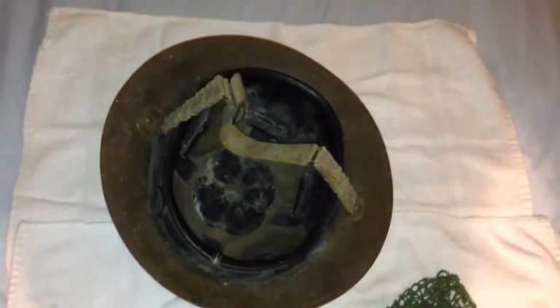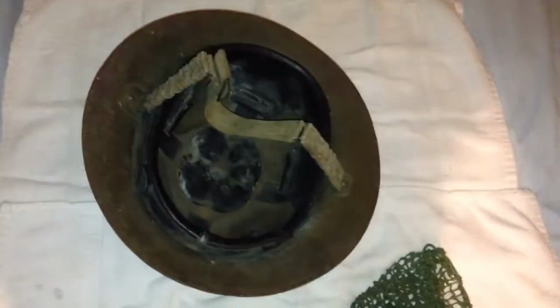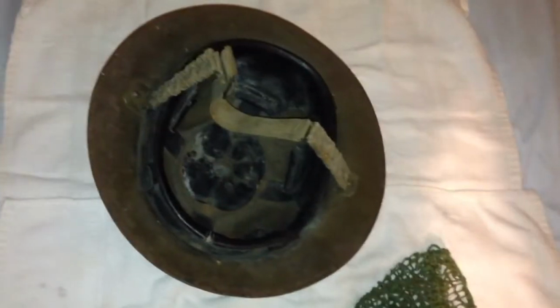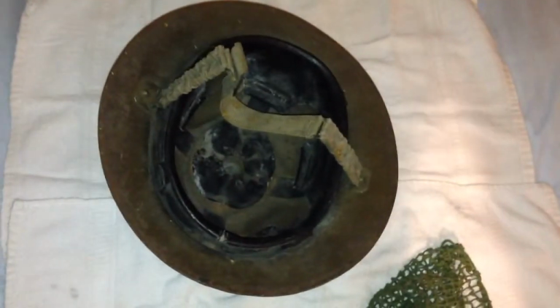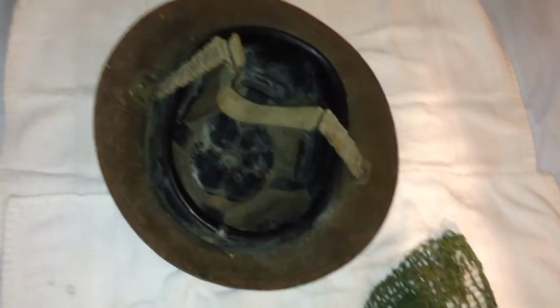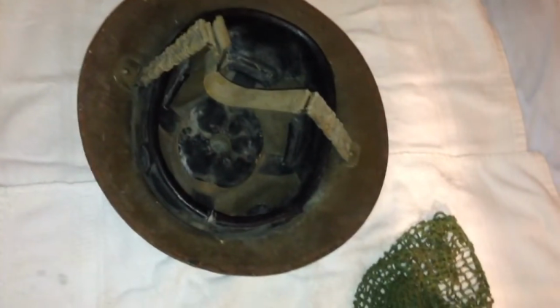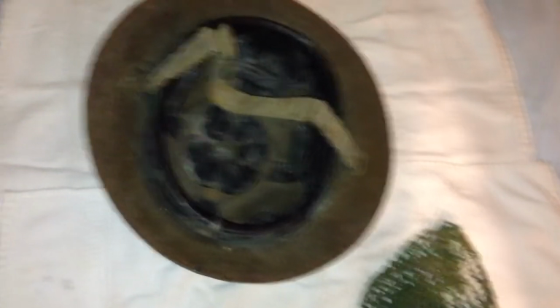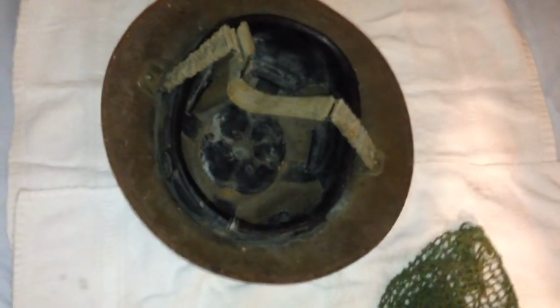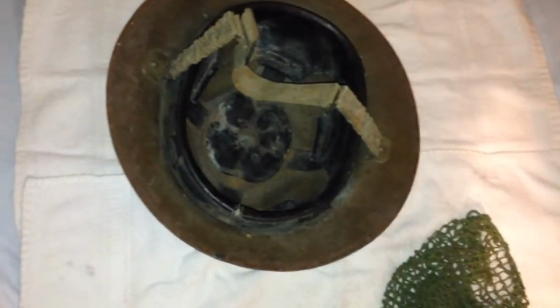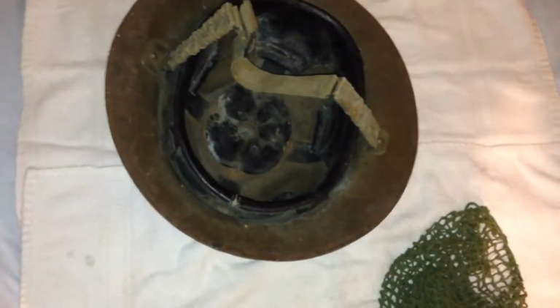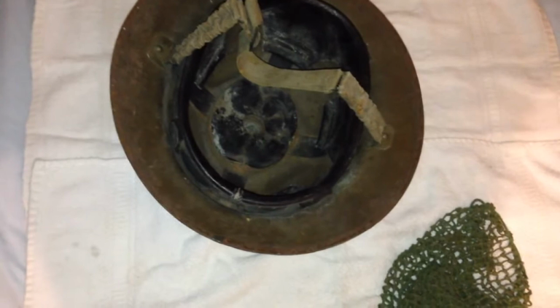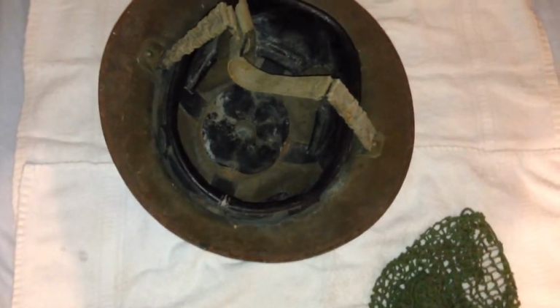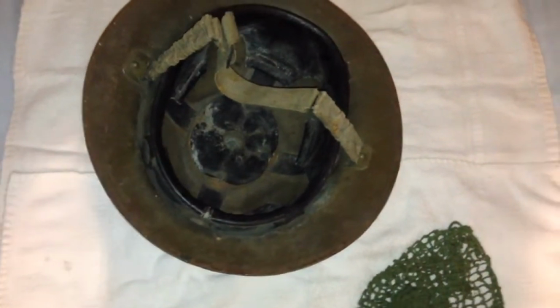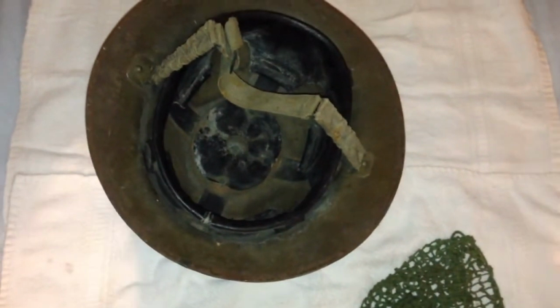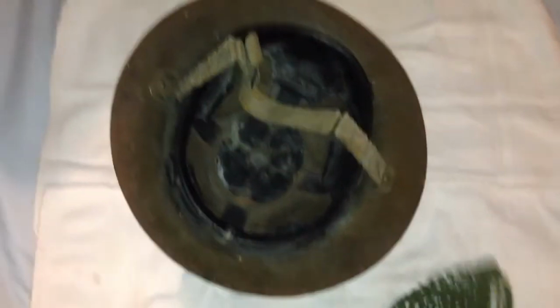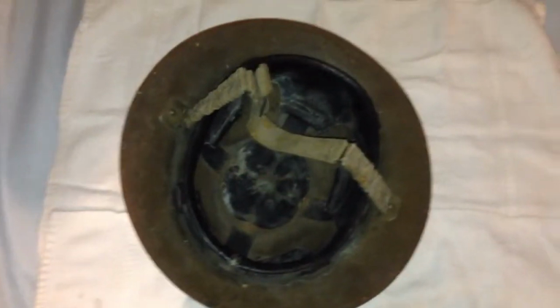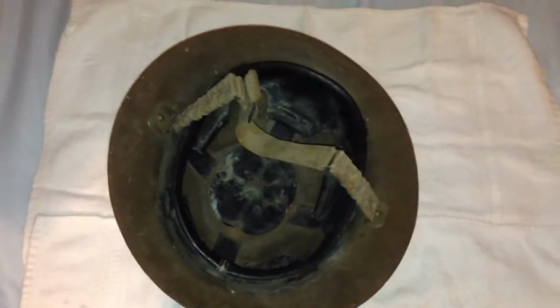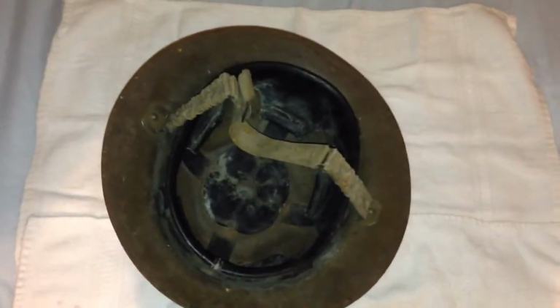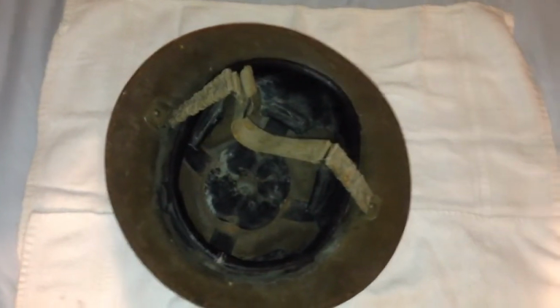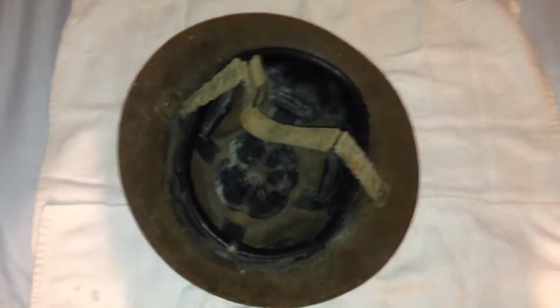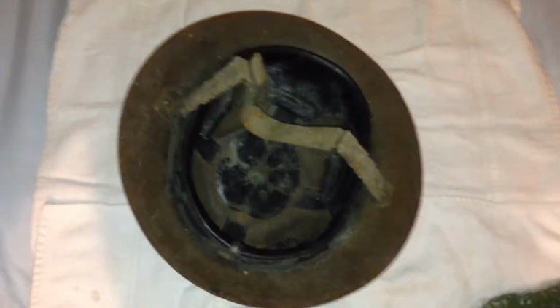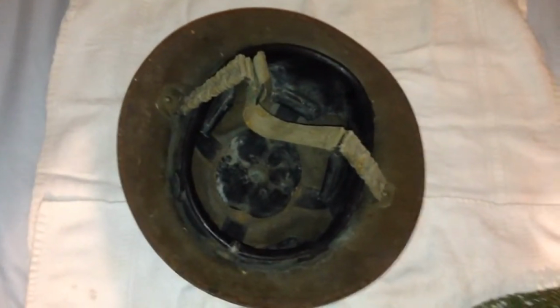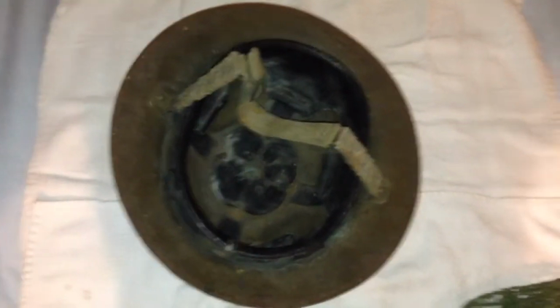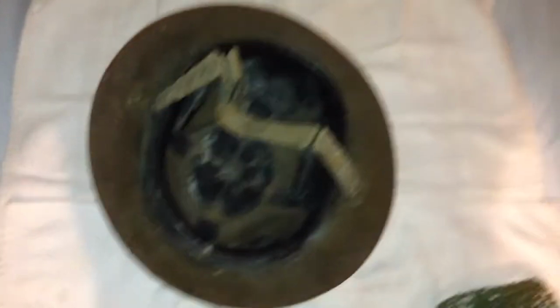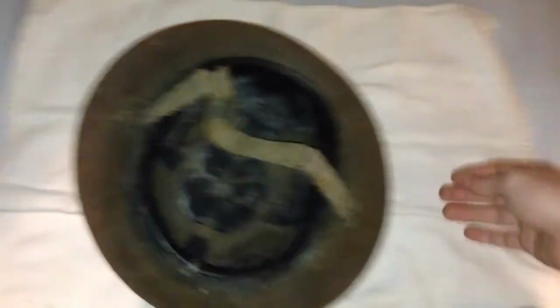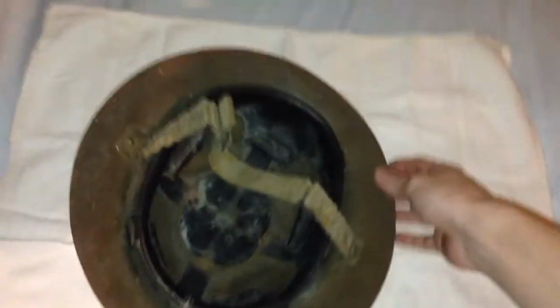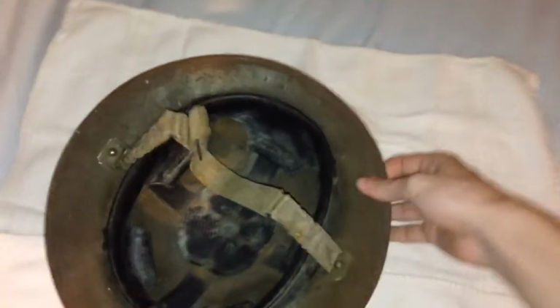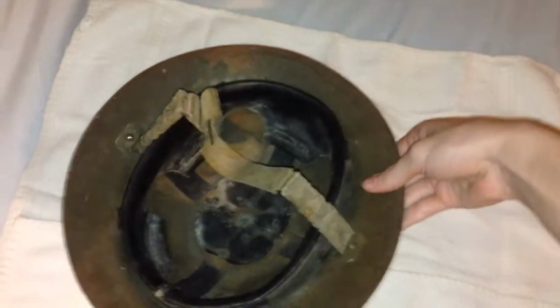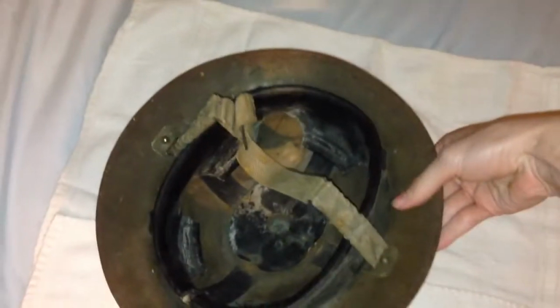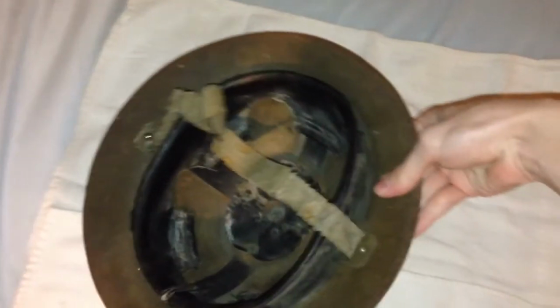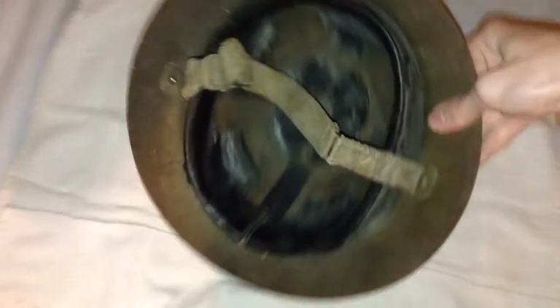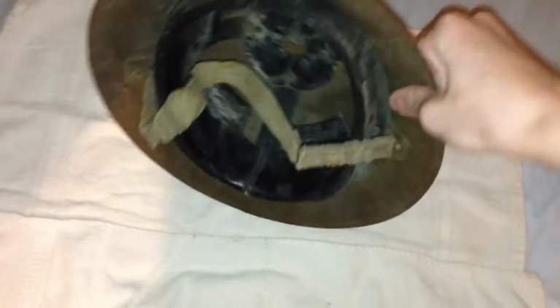It does not fit a Turtle helmet or any of the Dispatch Rider or Repair Trooper helmets. So it's pretty close to being correct — or it could be correct for all I know. Soldiers used all kinds of gear, new and old, in the field.